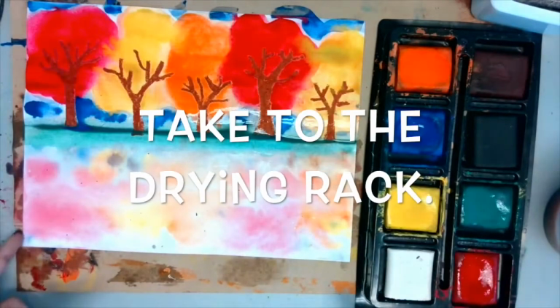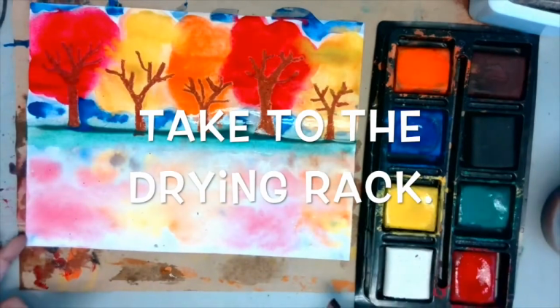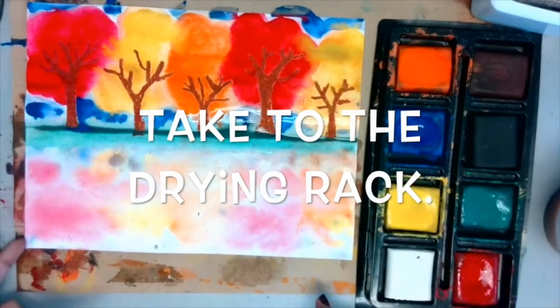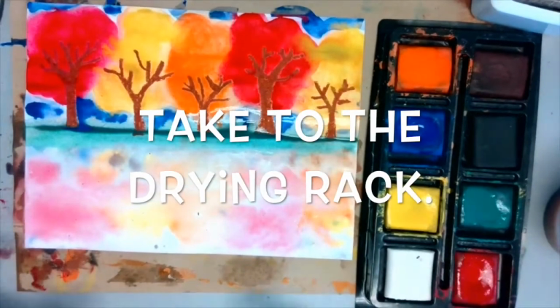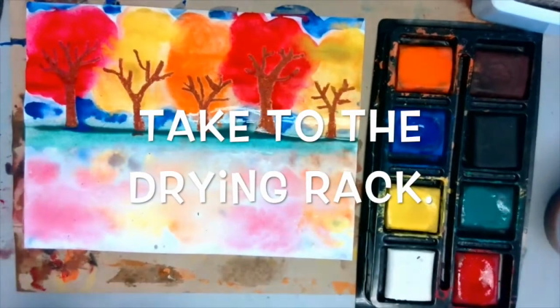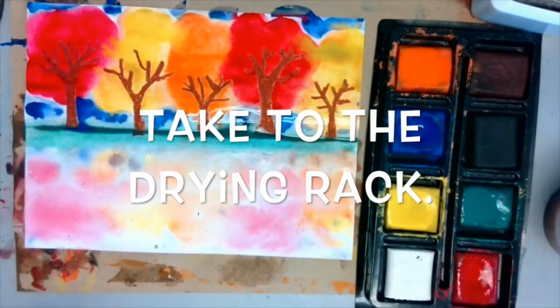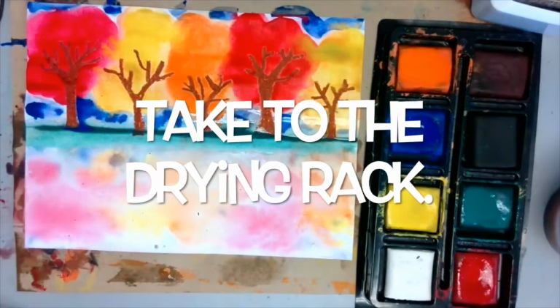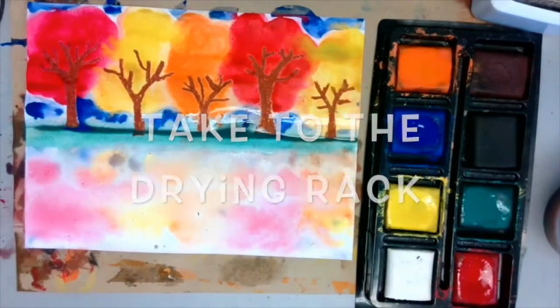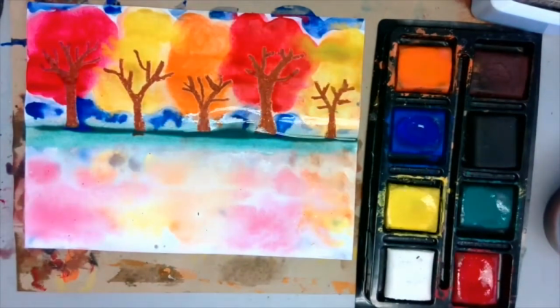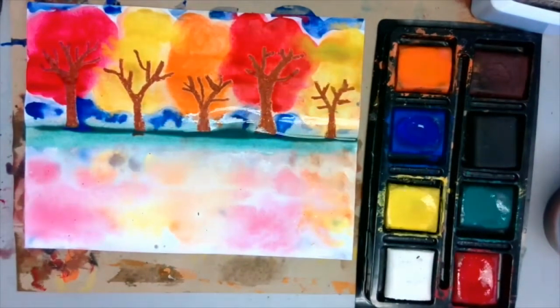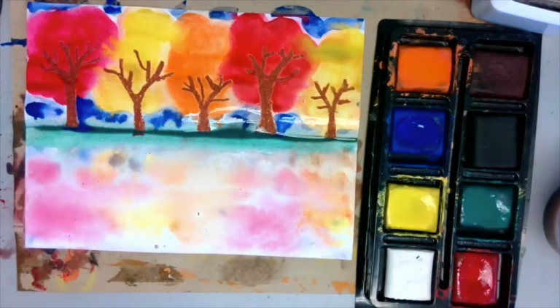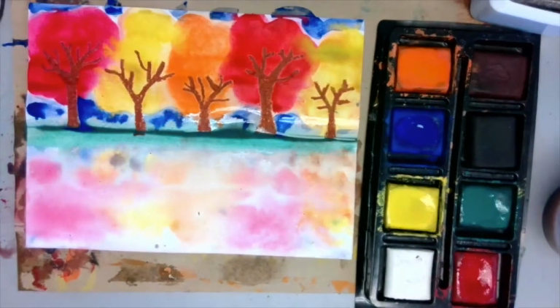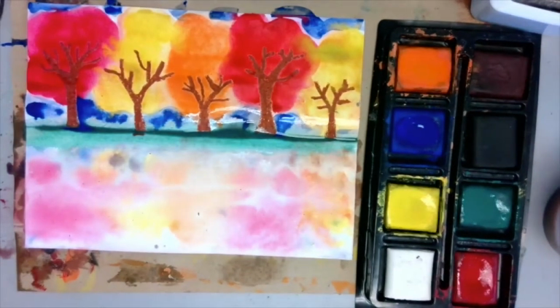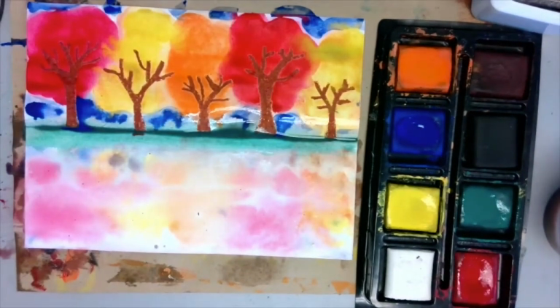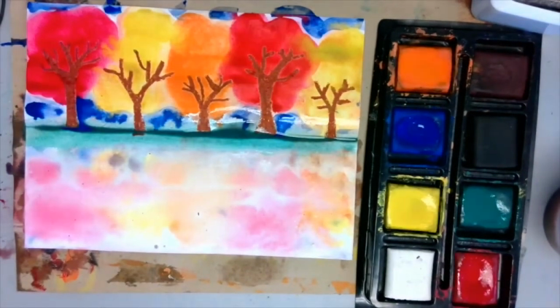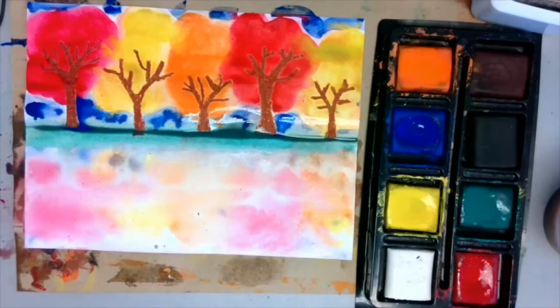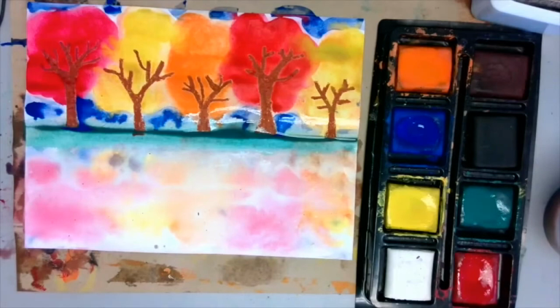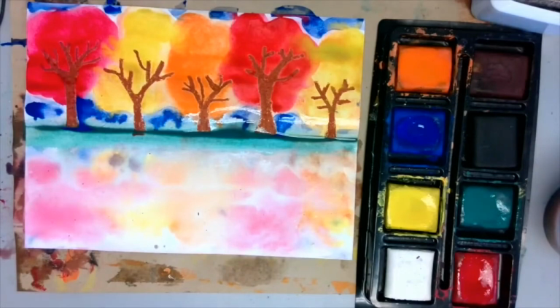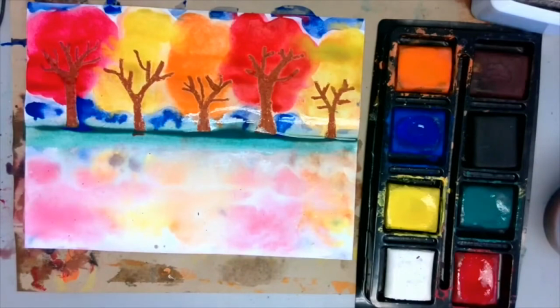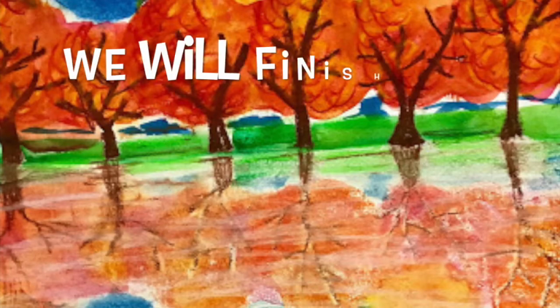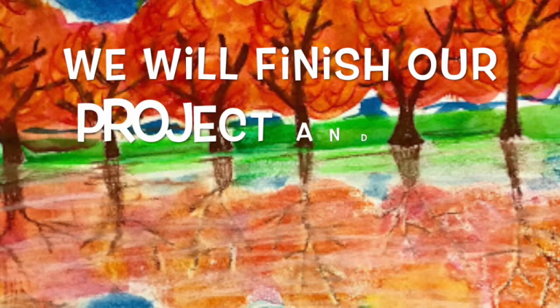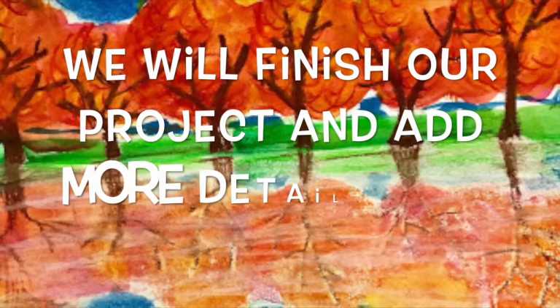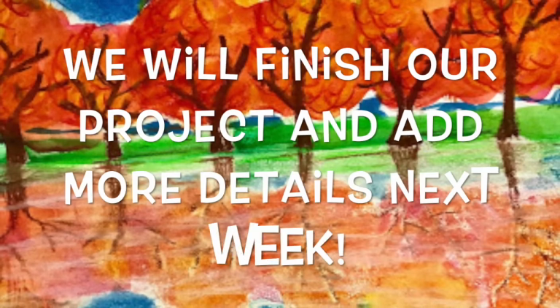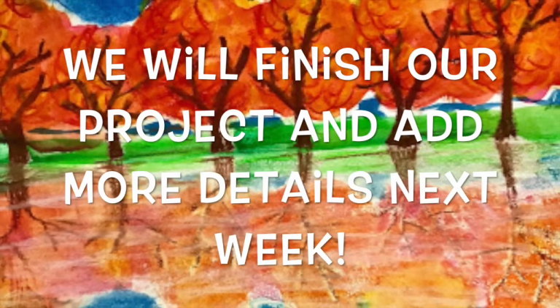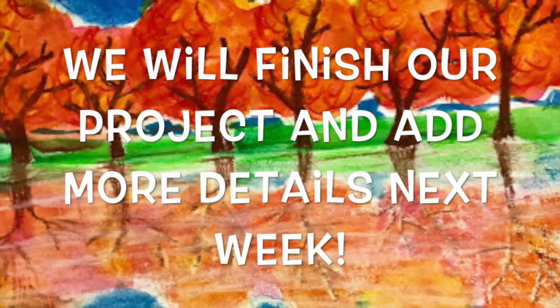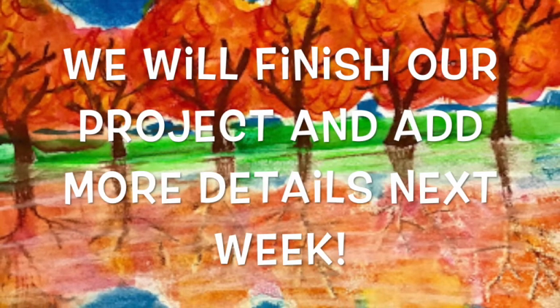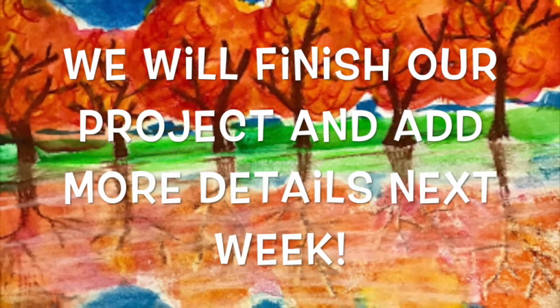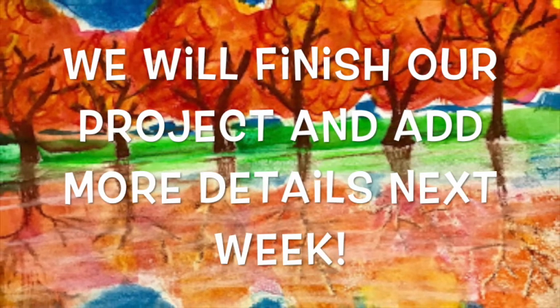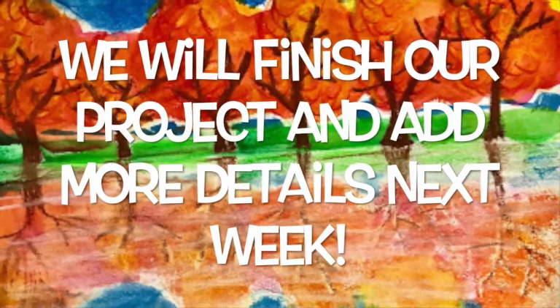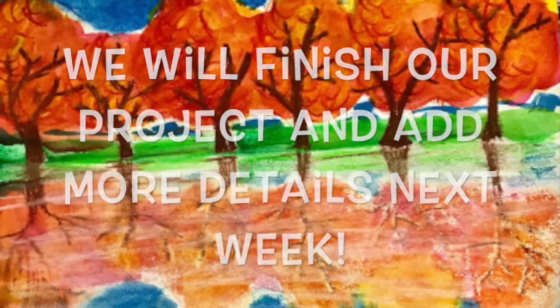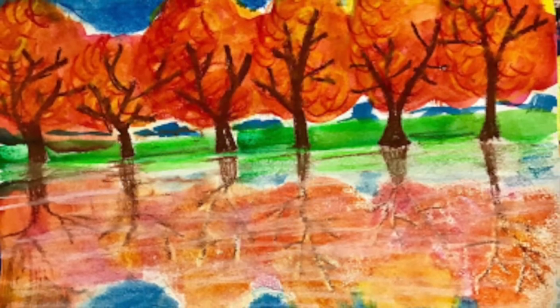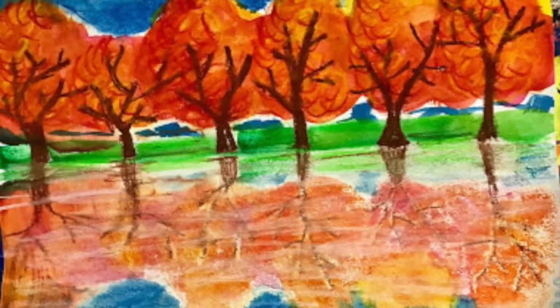Carefully take your paper over to the drying rack — it will be very wet, so bring your messy mat with you. Next week we will finish these up and add more details.